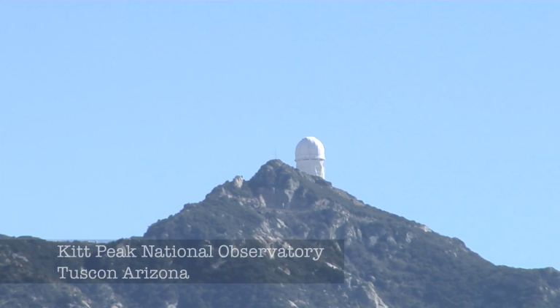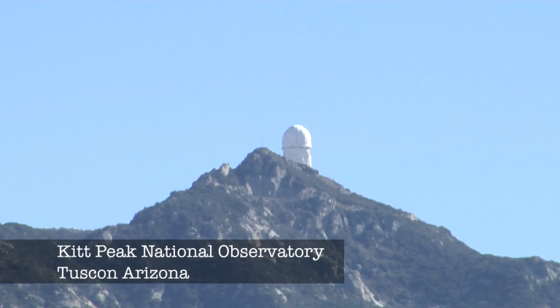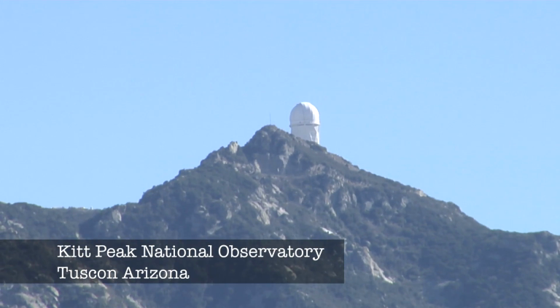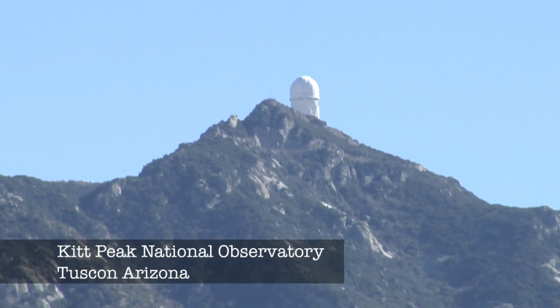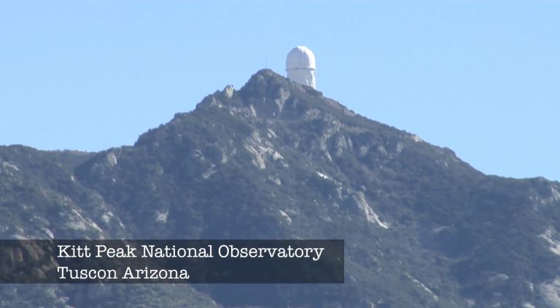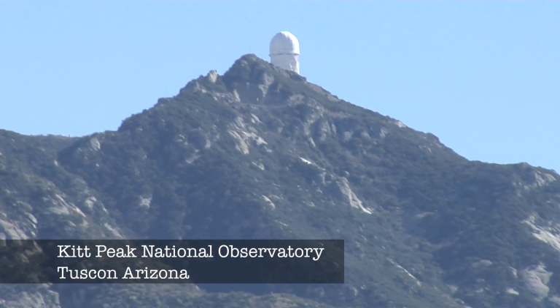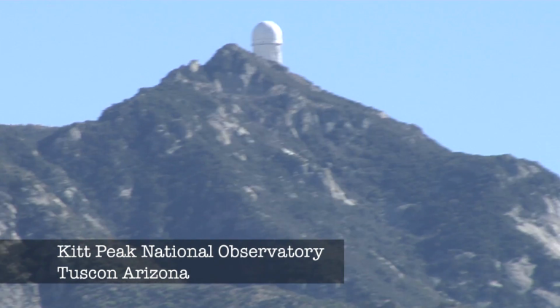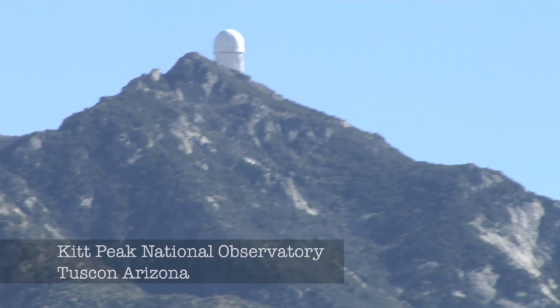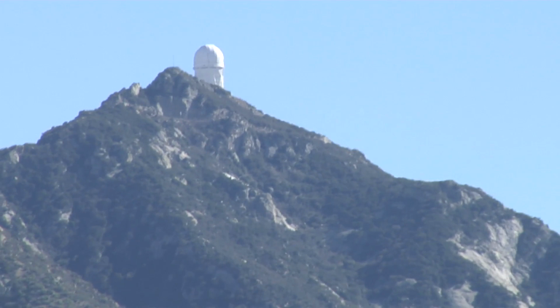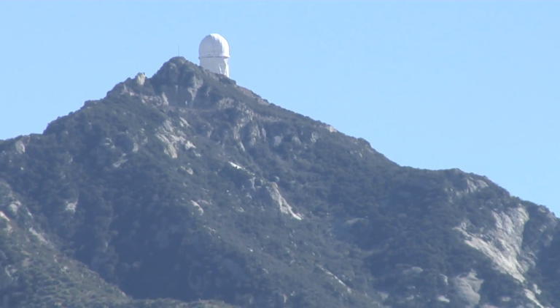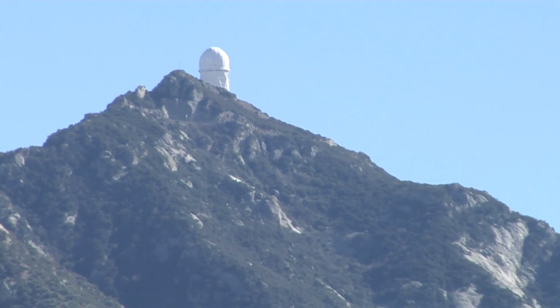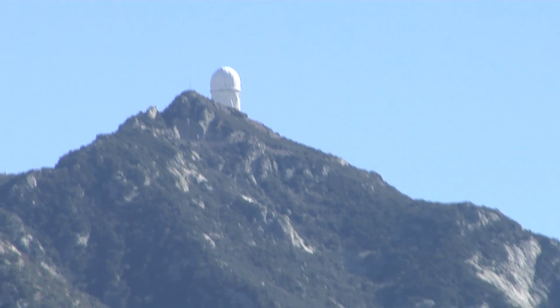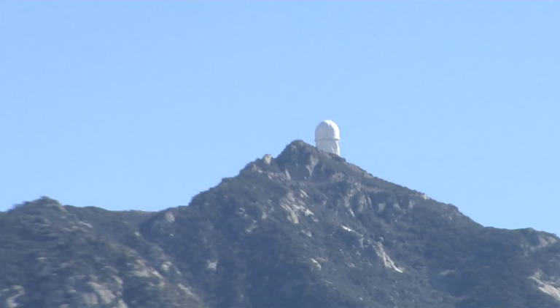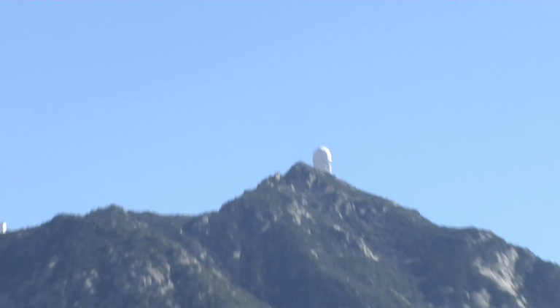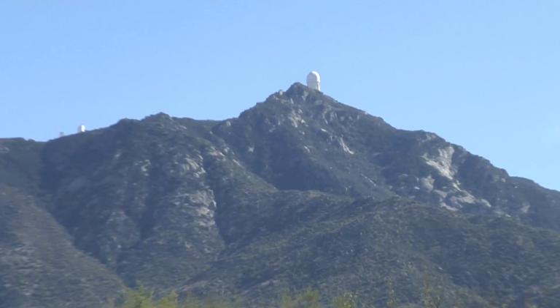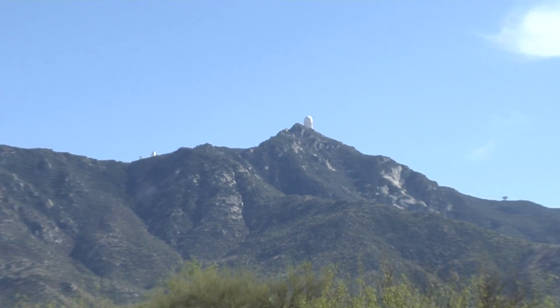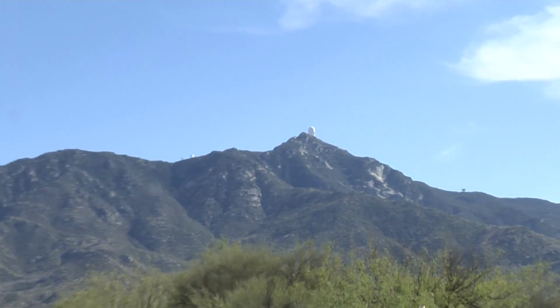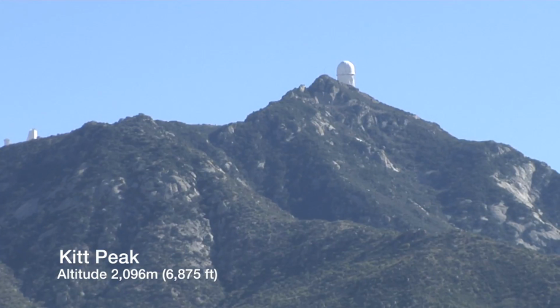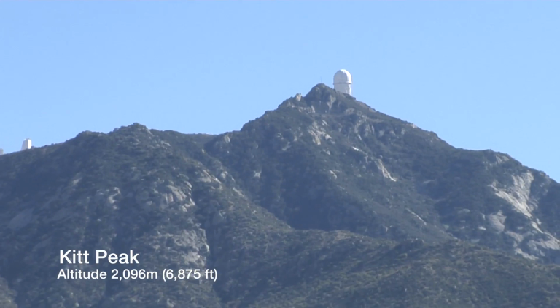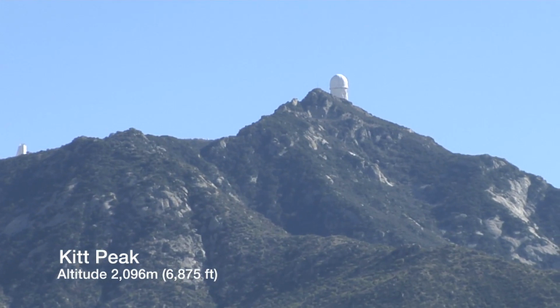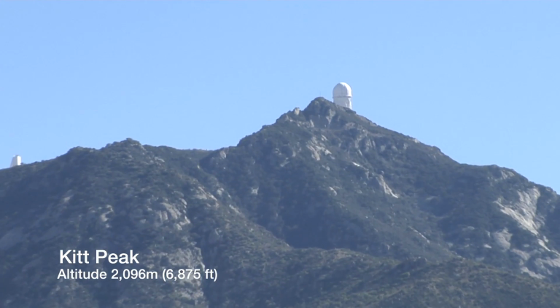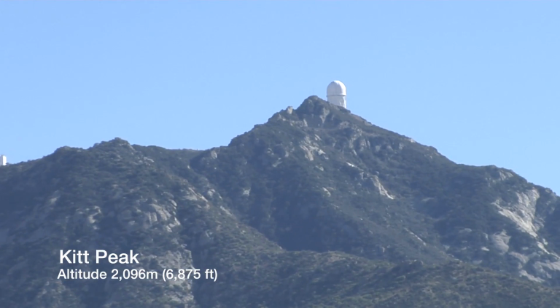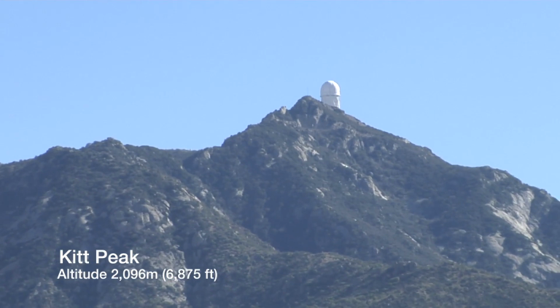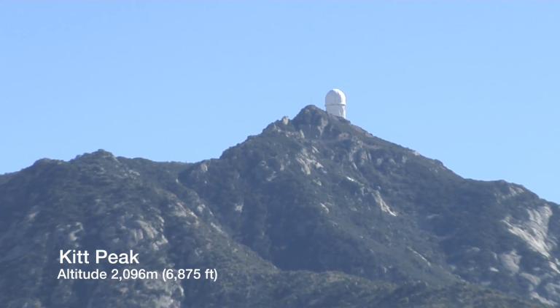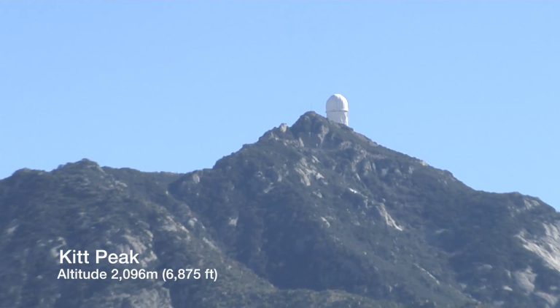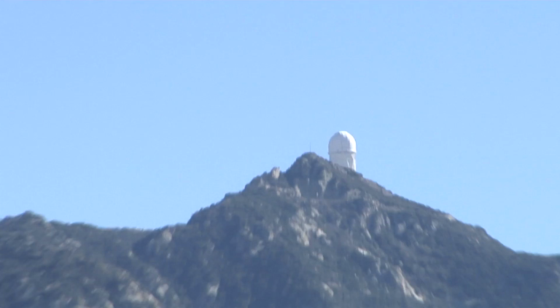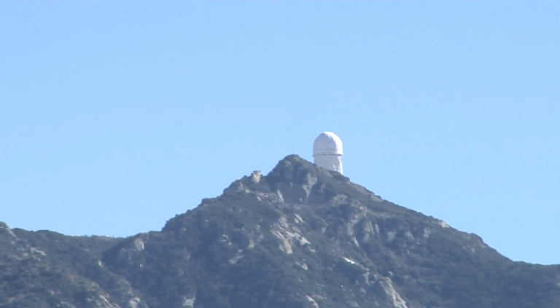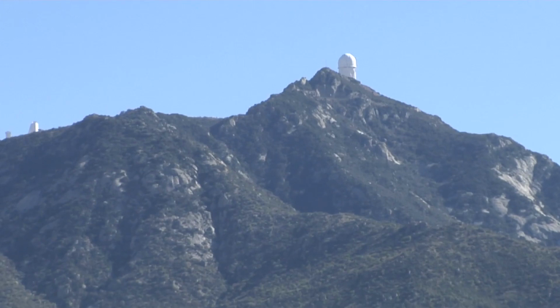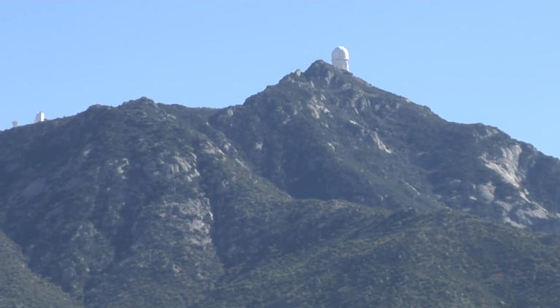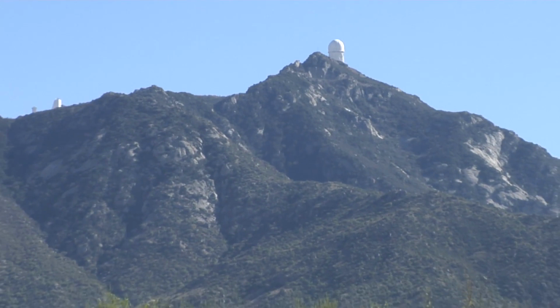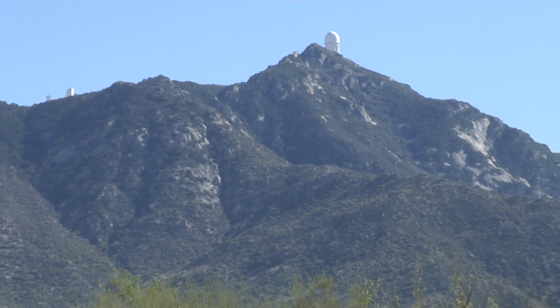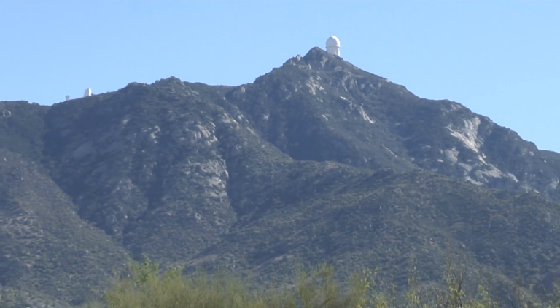I've just arrived at Kitt Peak Mountain, where the National Observatory is located right at the top. You can see the one telescope just south of Tucson, Arizona. The top of the peak is 2,096 meters, or 6,875 feet.